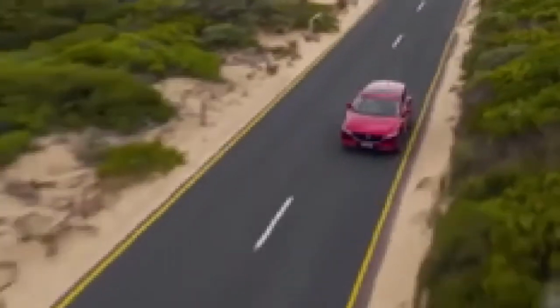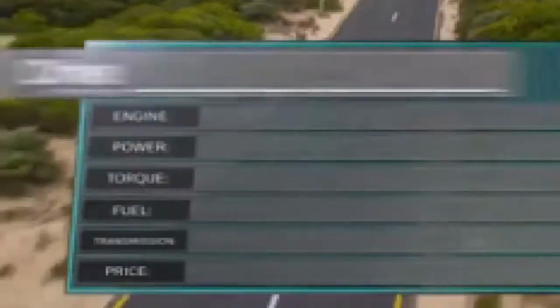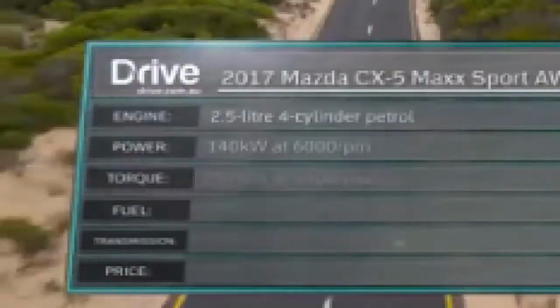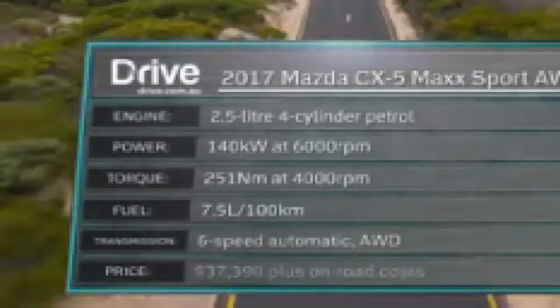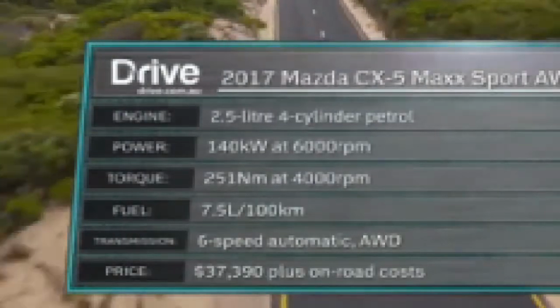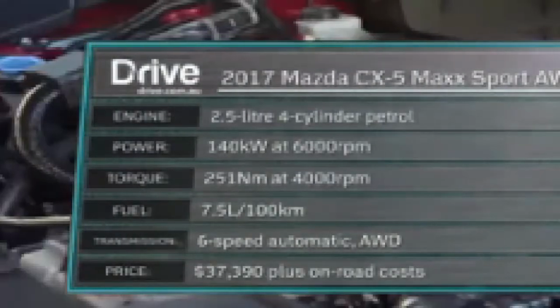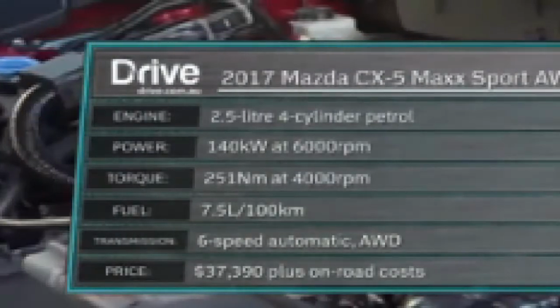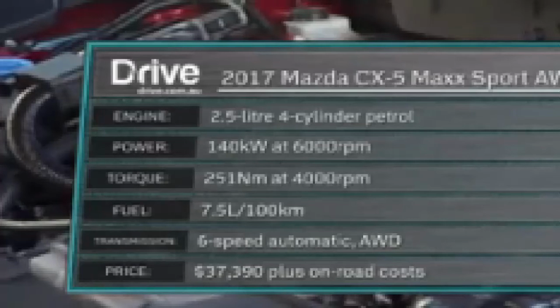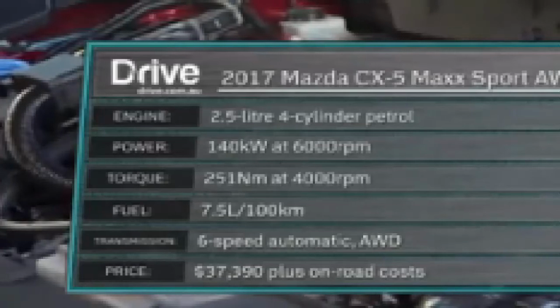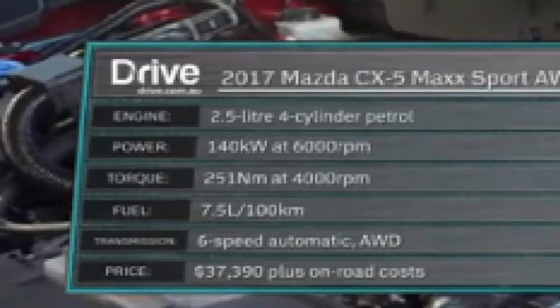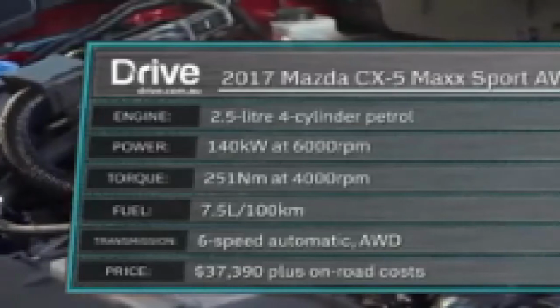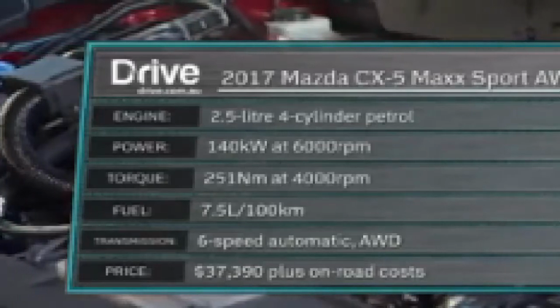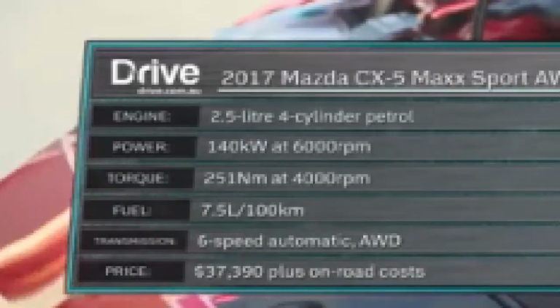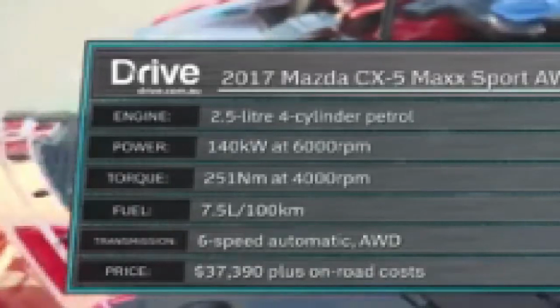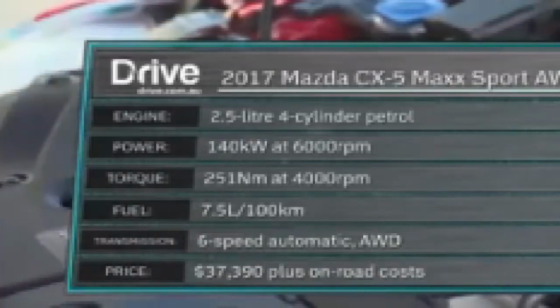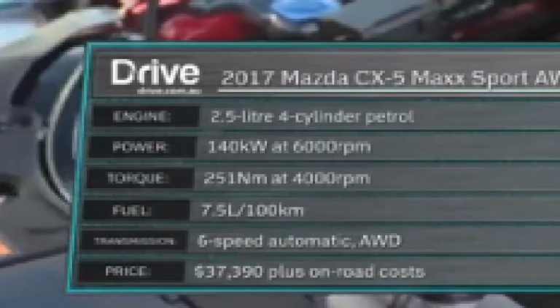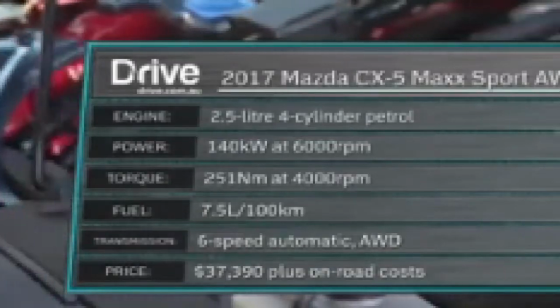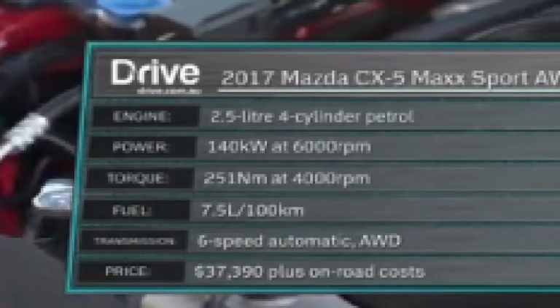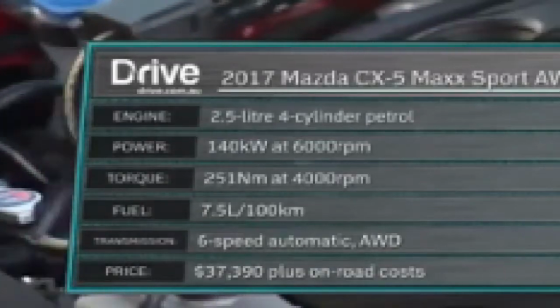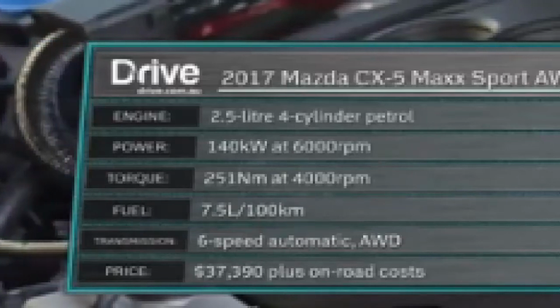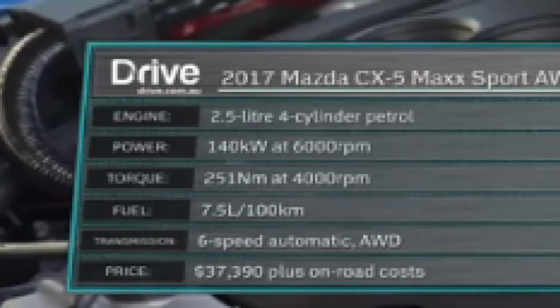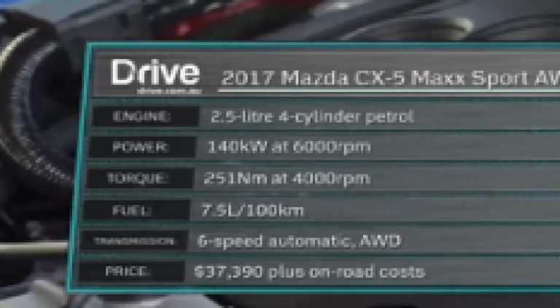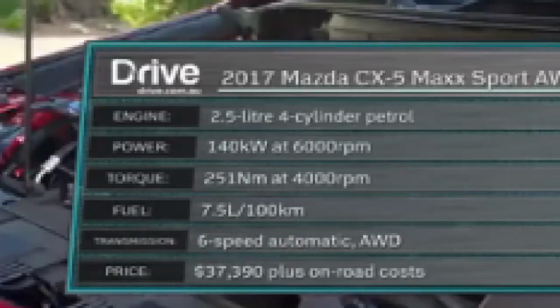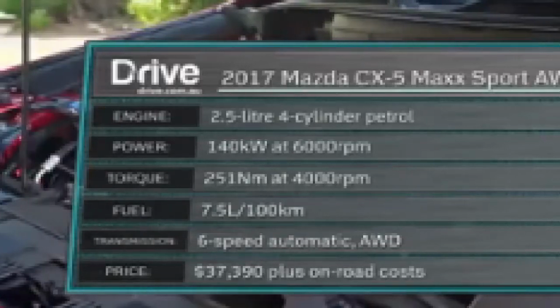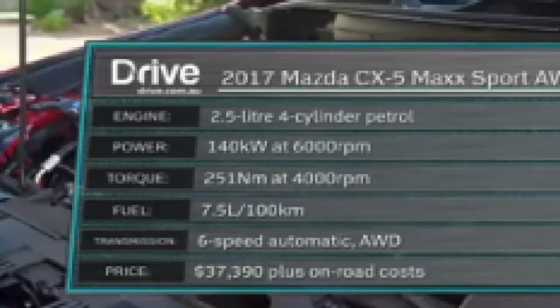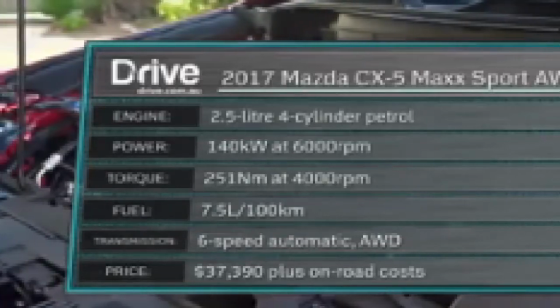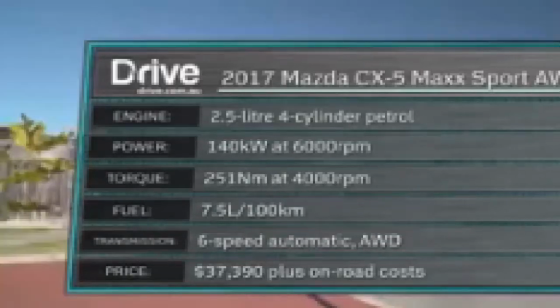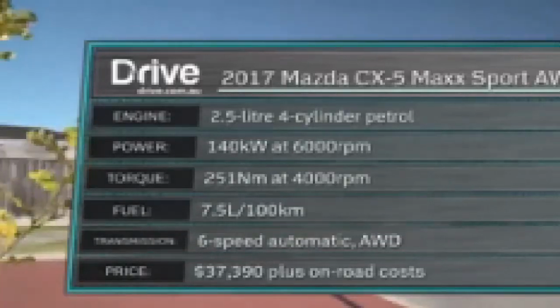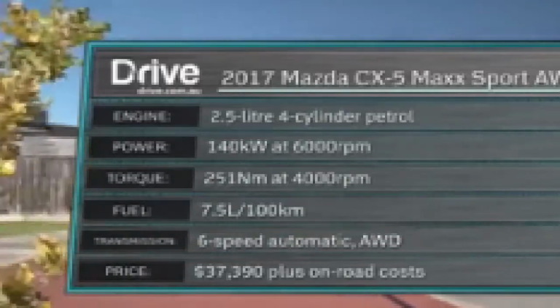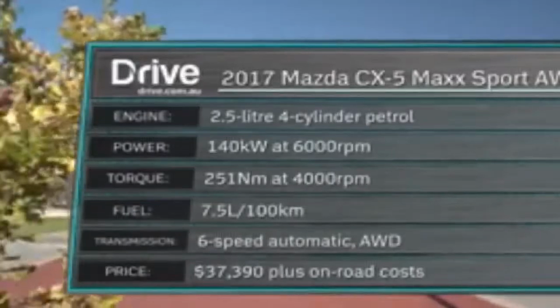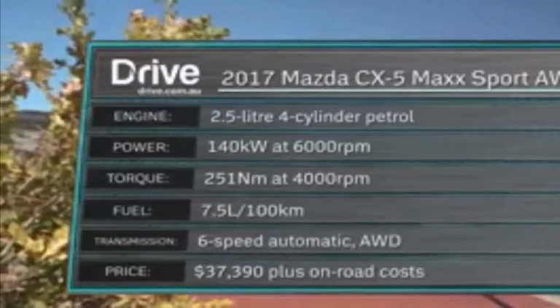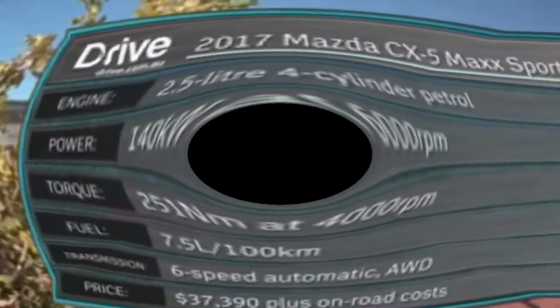The 2.5-litre four-cylinder petrol engine has been tweaked slightly to now produce 140 kilowatts — up two kilowatts and one Newton metre respectively — but this comes at the expense of fuel consumption, which increases marginally to a claimed 7.5 litres per 100 kilometres.